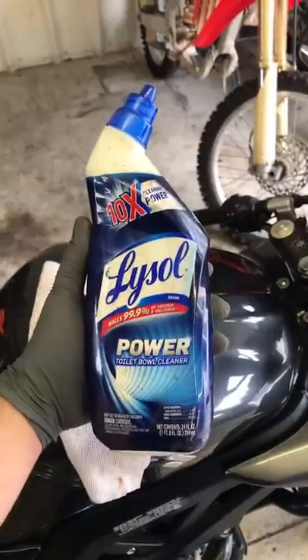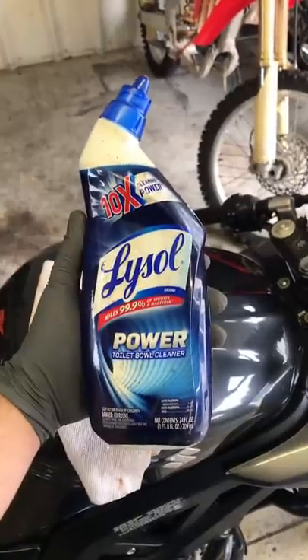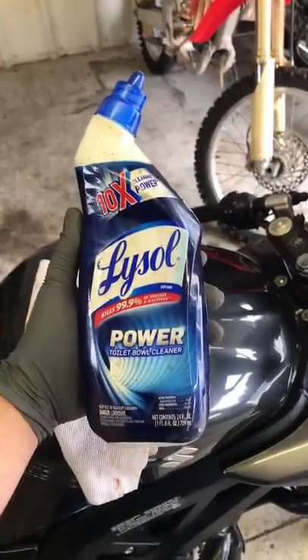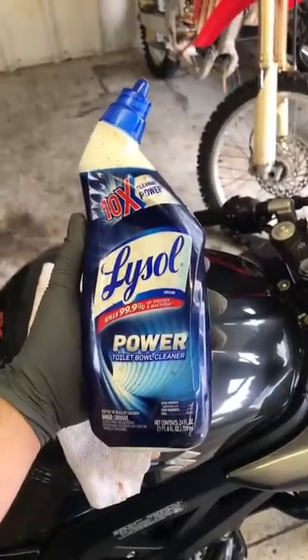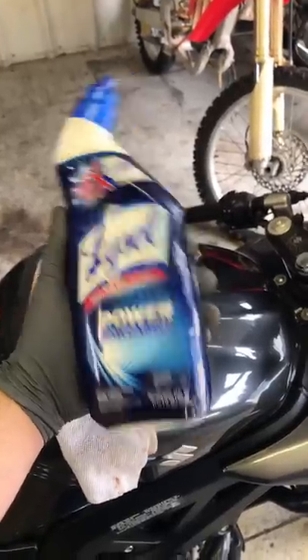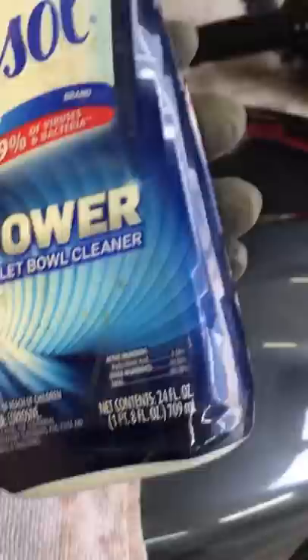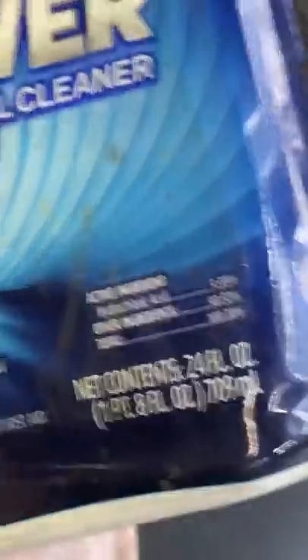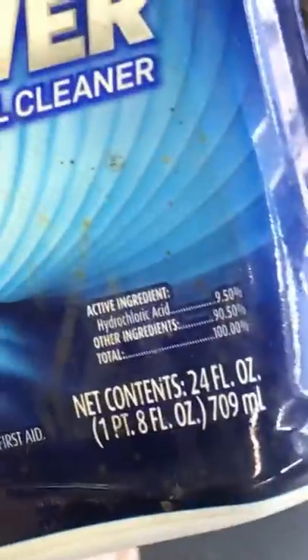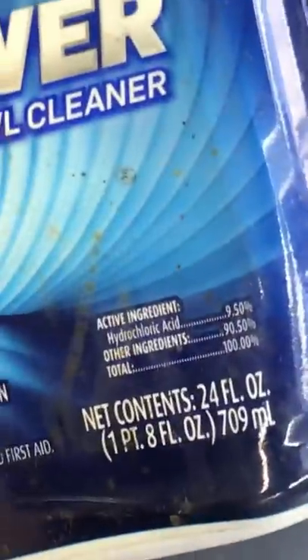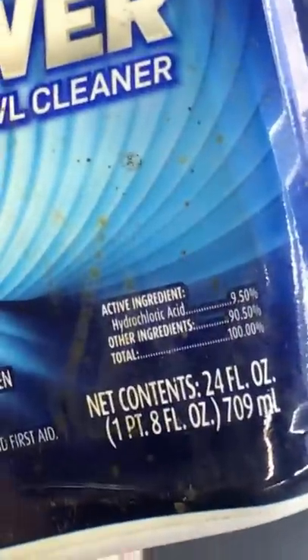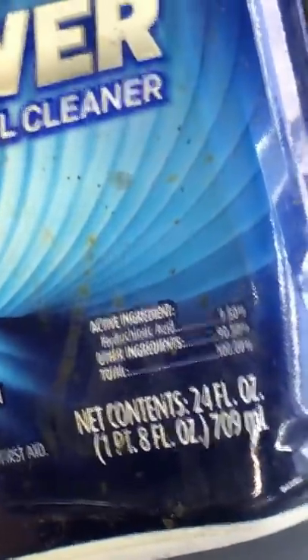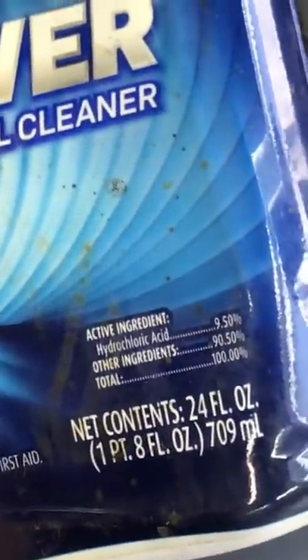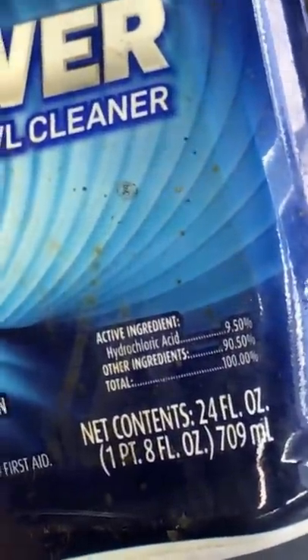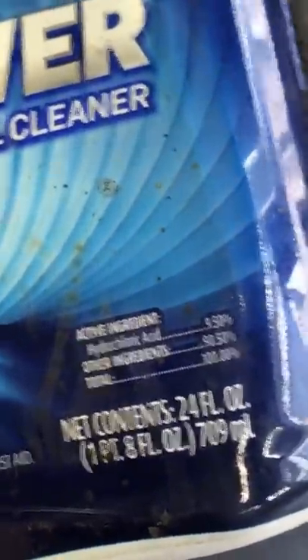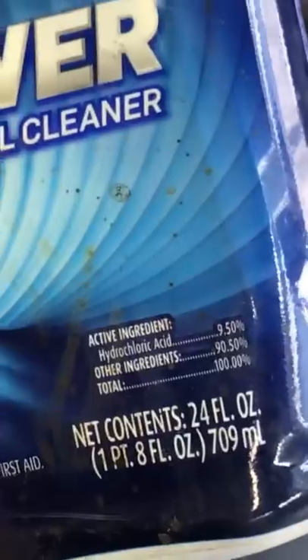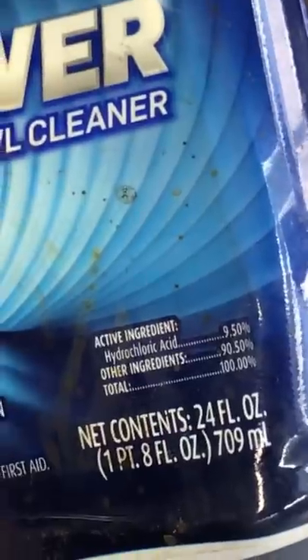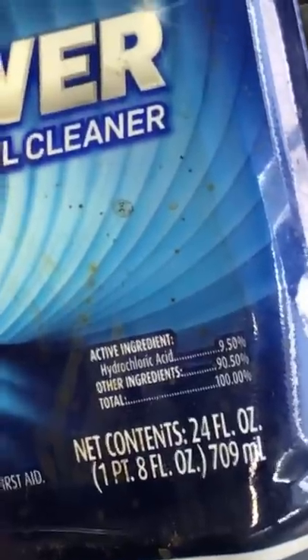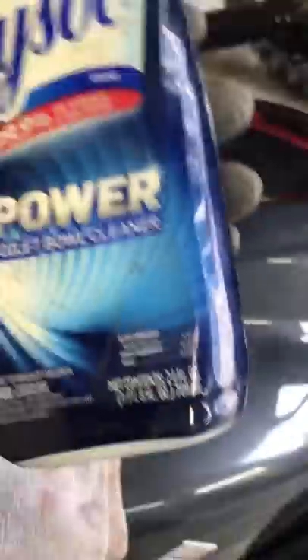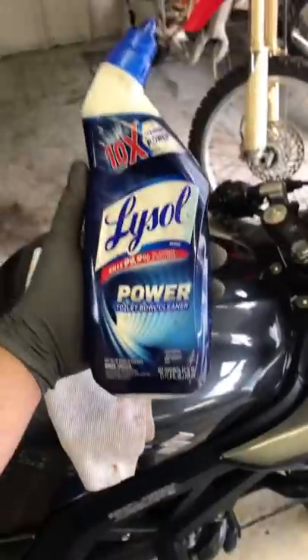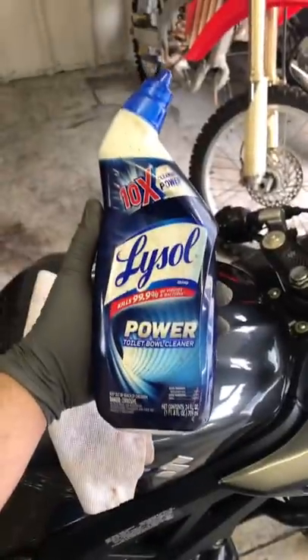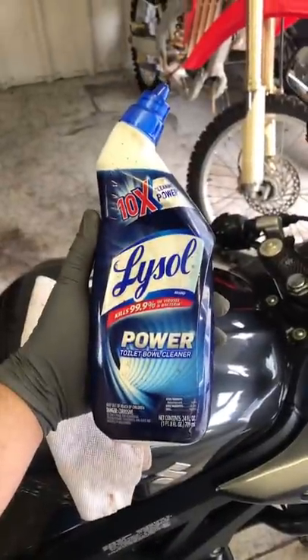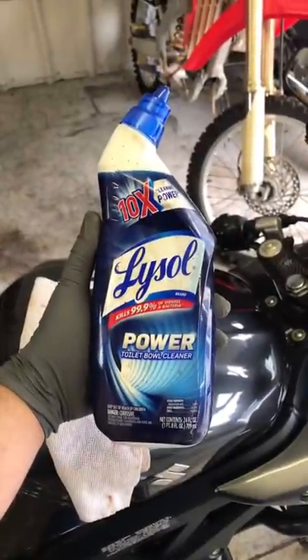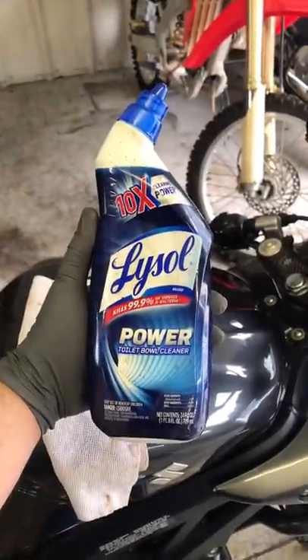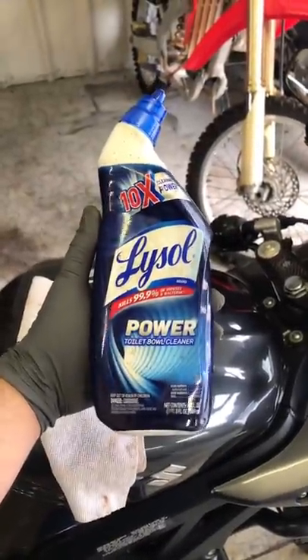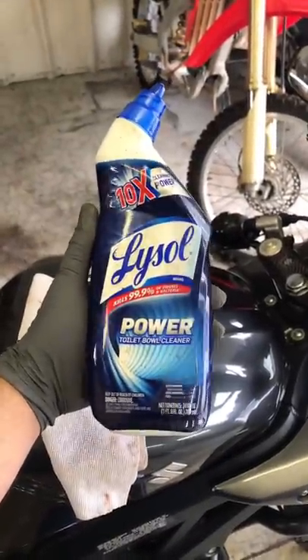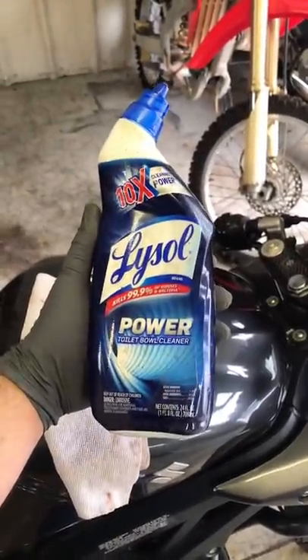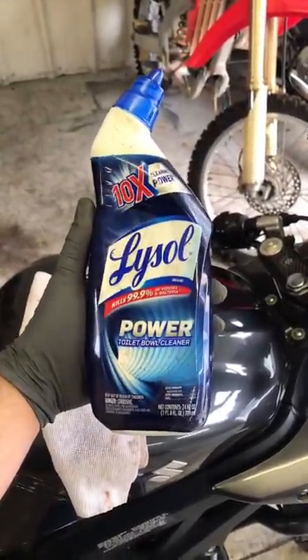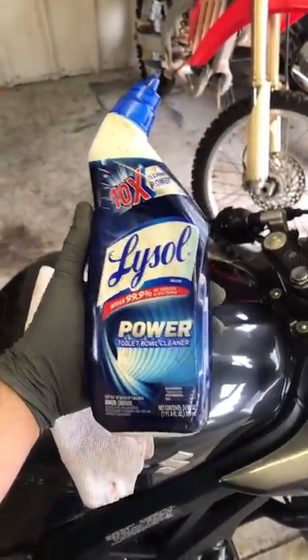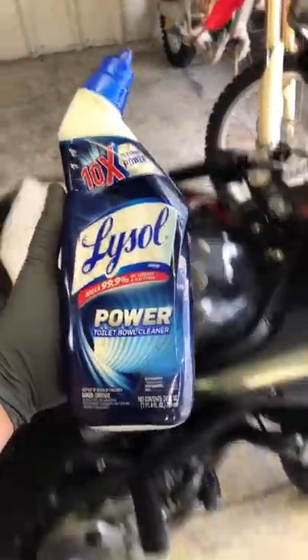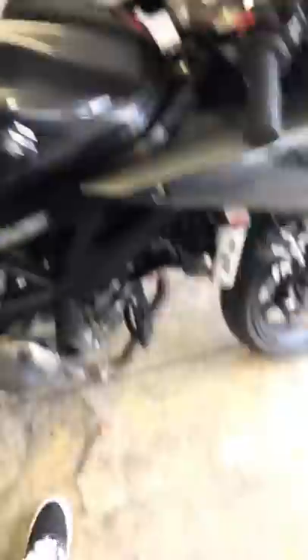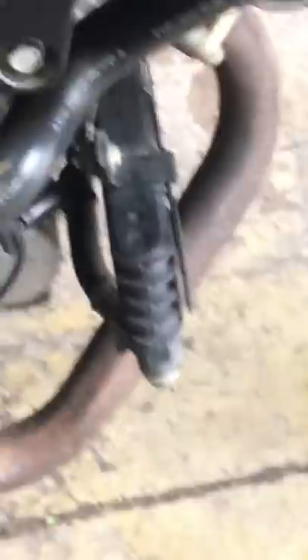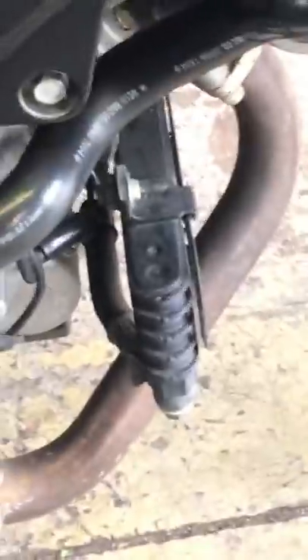Up next, grab yourself a bottle of toilet bowl cleaner. Make sure that it does have the active ingredient called hydrochloric acid. This one has a rating of 9.5%, which was the highest I could find in my local store. That ingredient right there is going to be what's used to clean up that exhaust pipe.